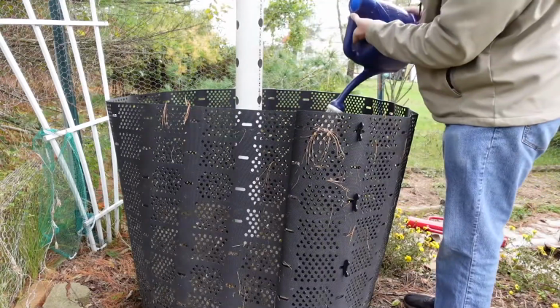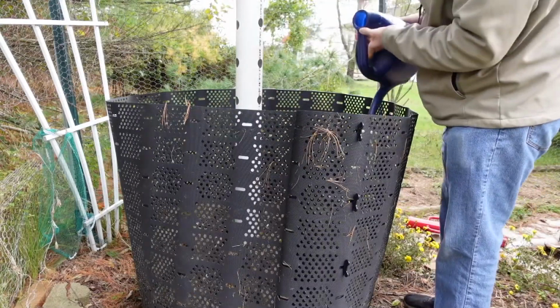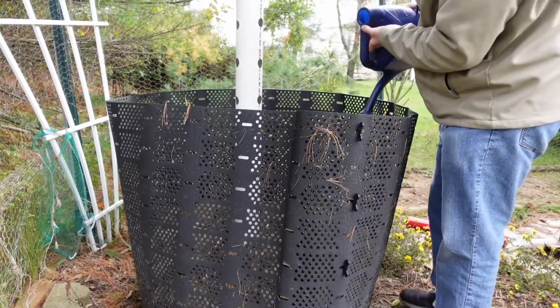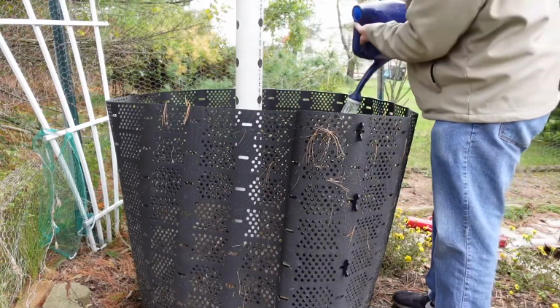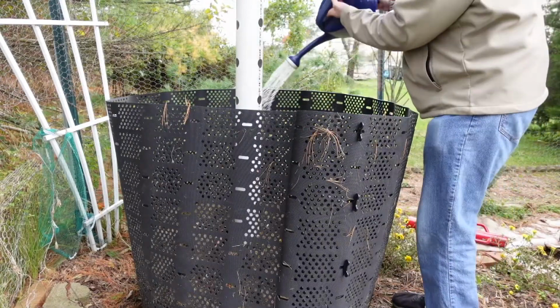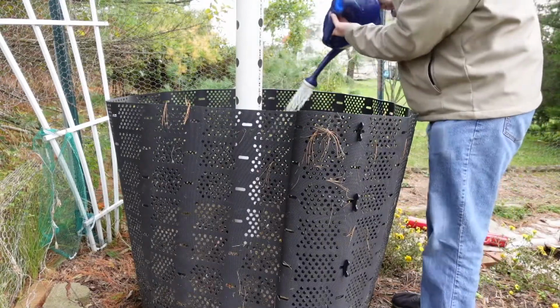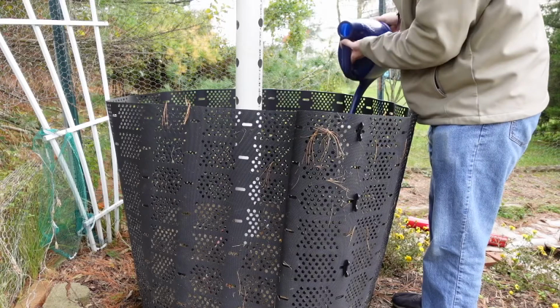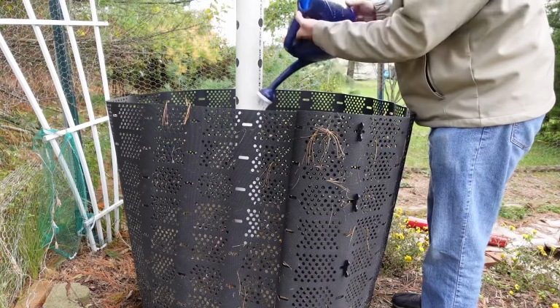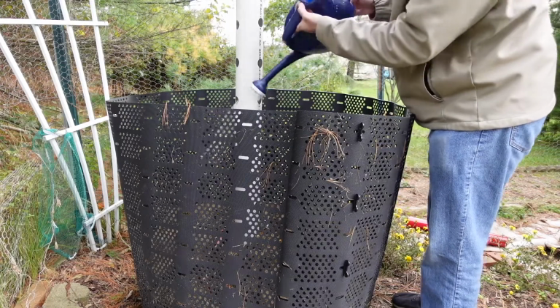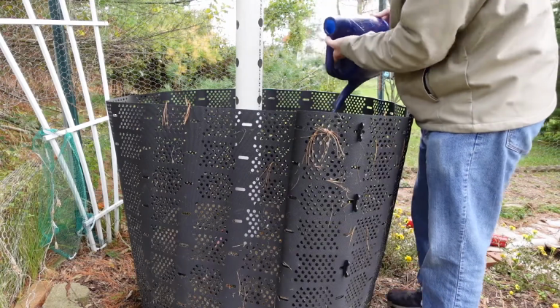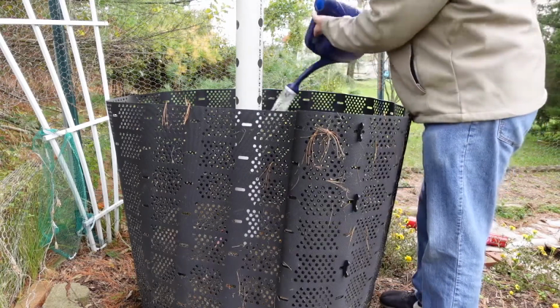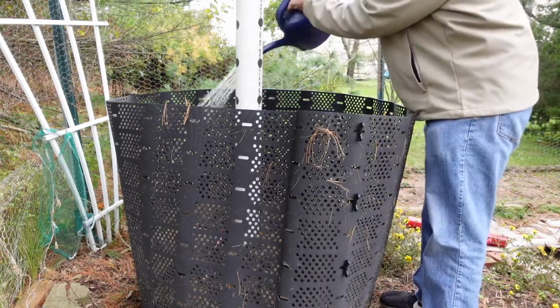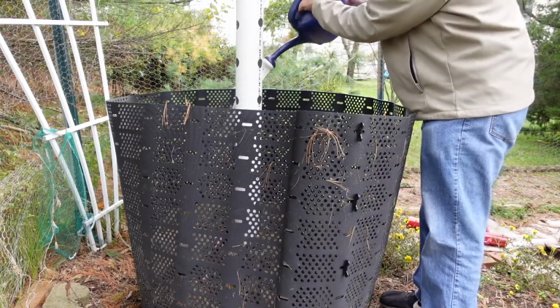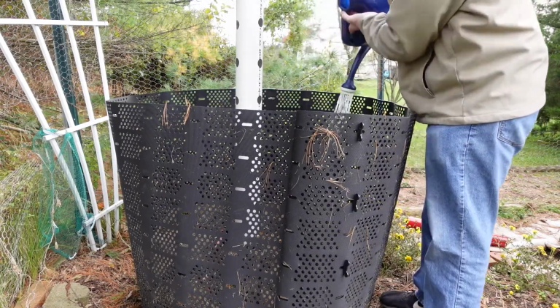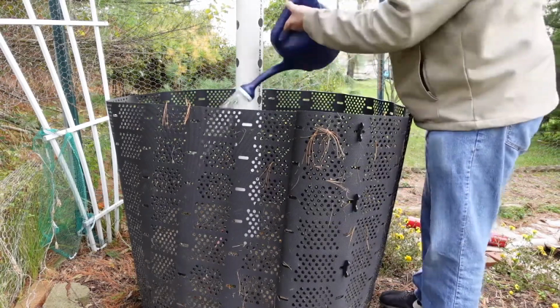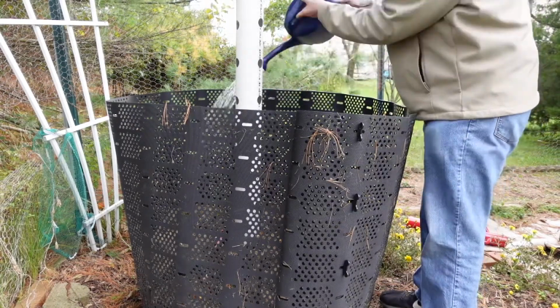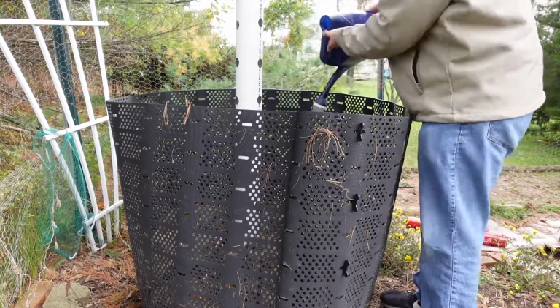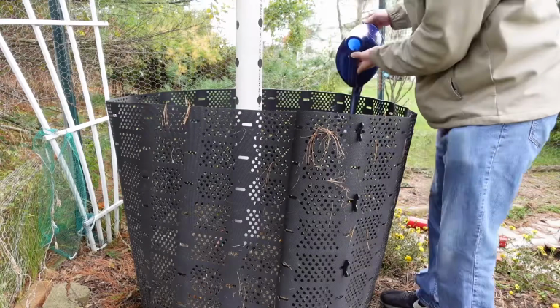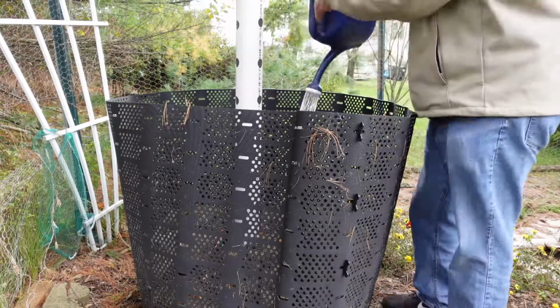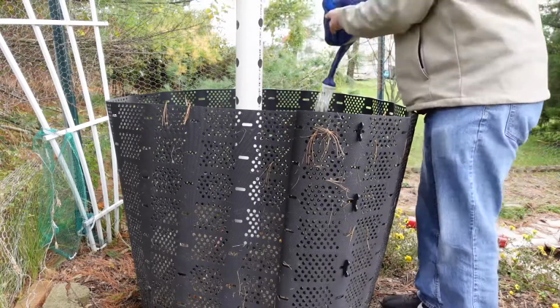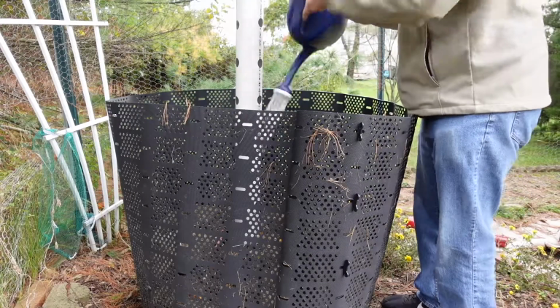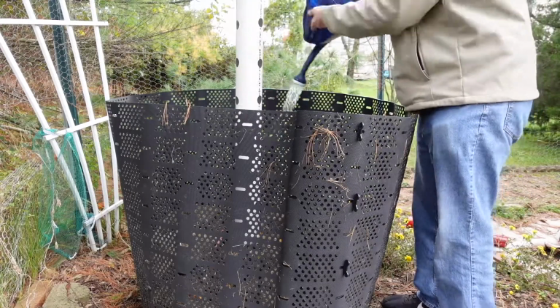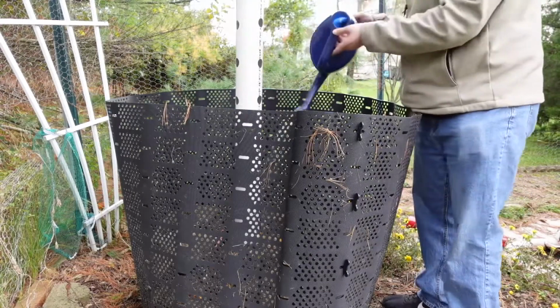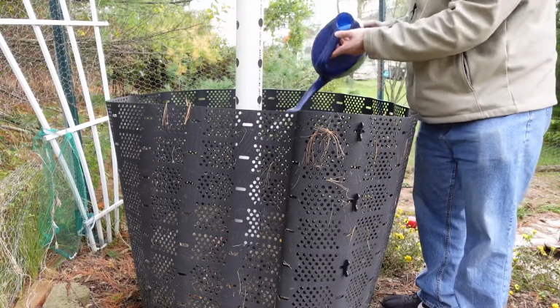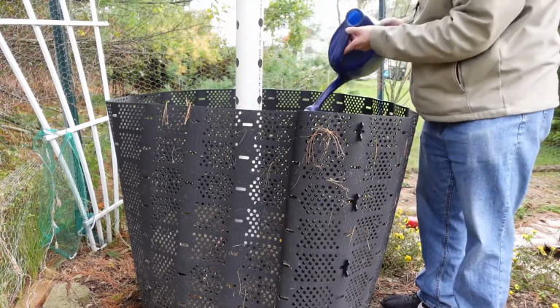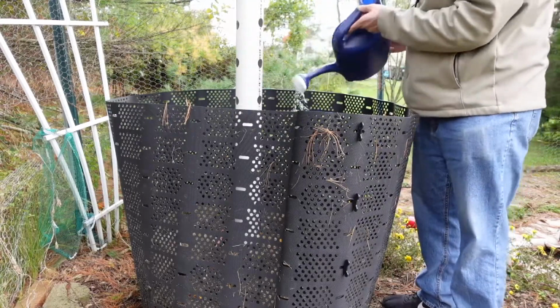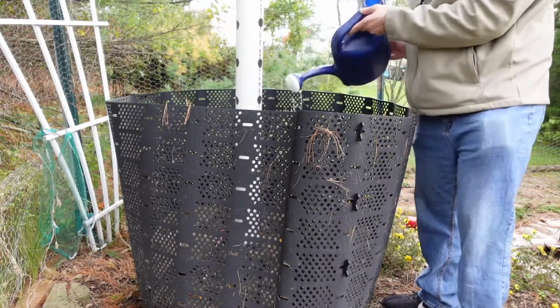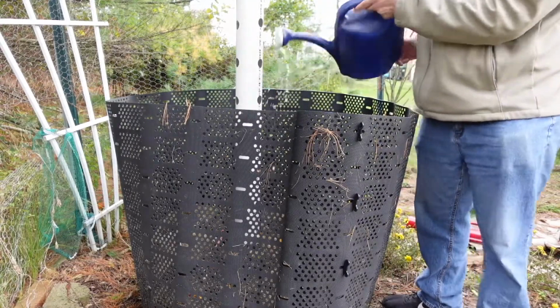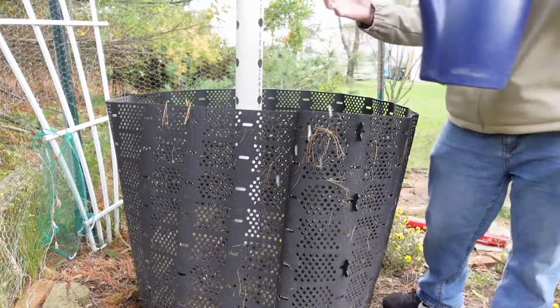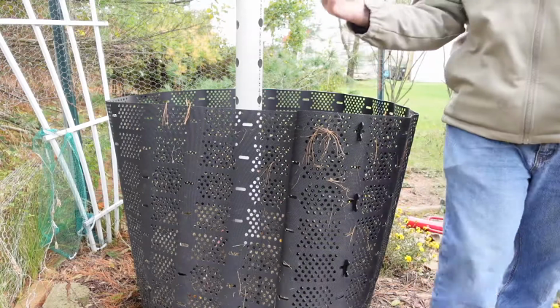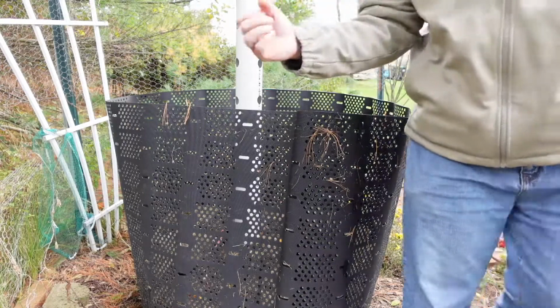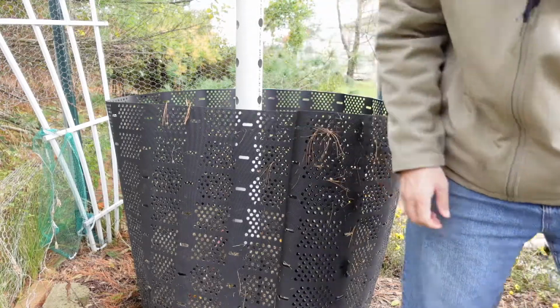After you put the browns and the greens in, you want to water everything in. The consistency you're looking for is that of kind of like a wet, wrung-out sponge.